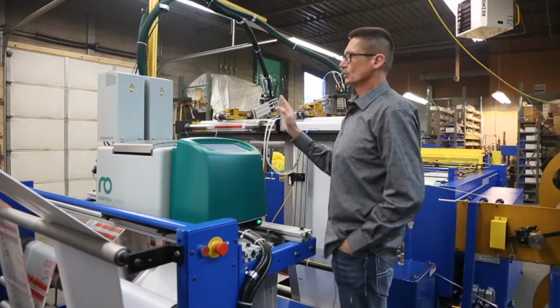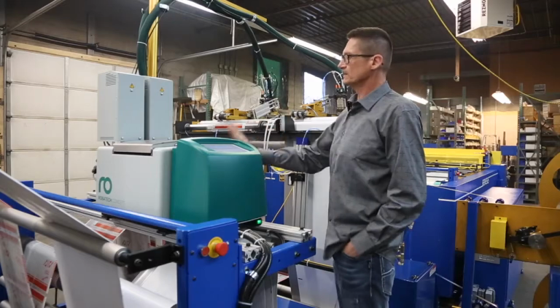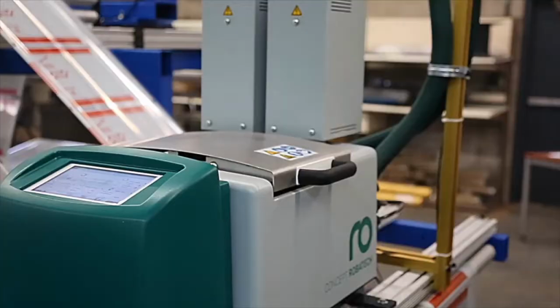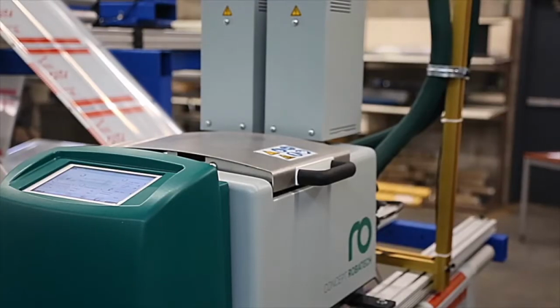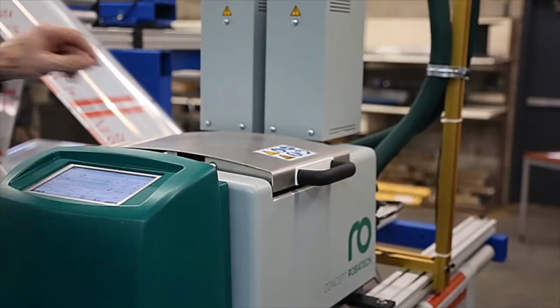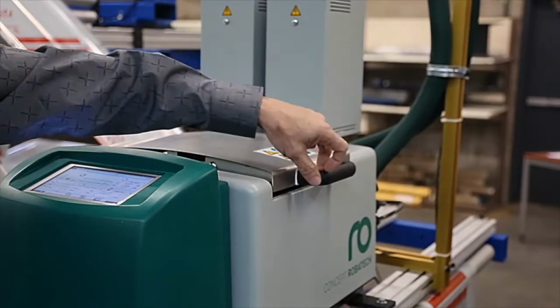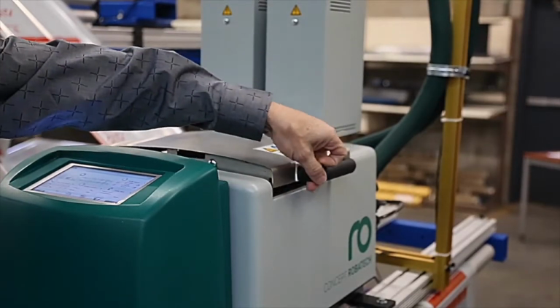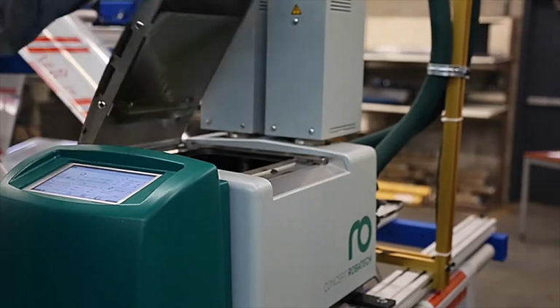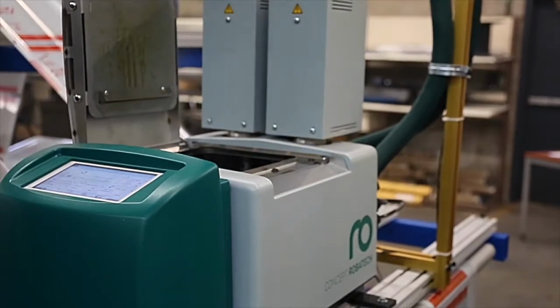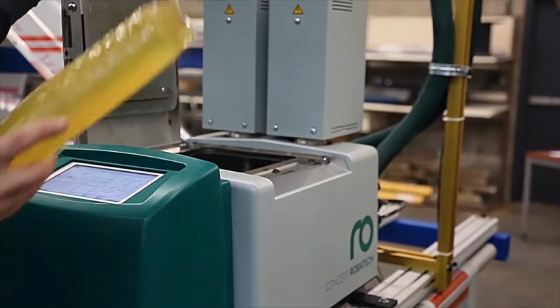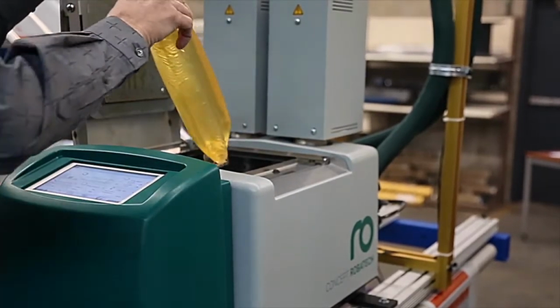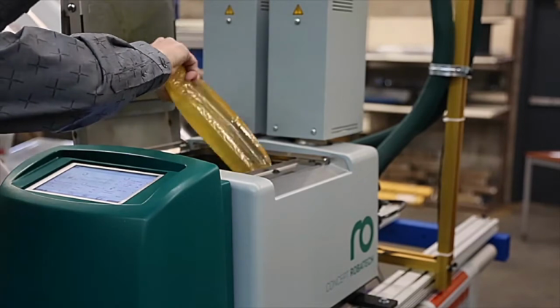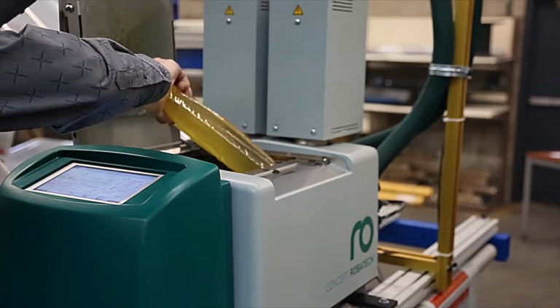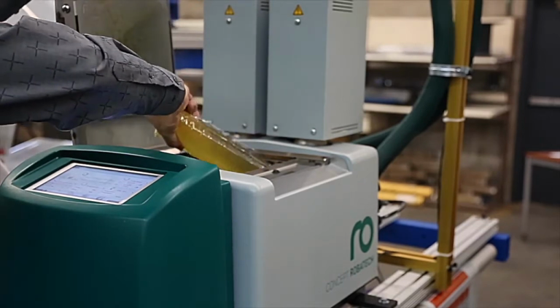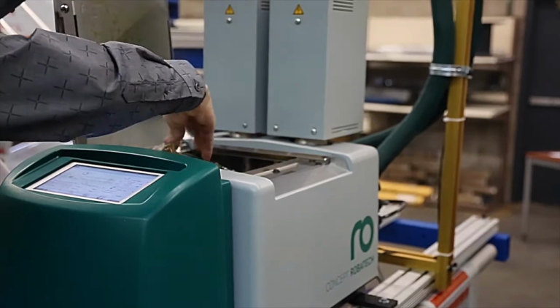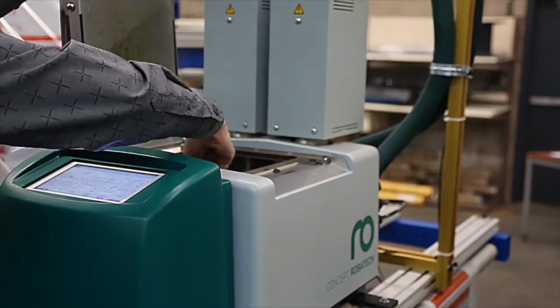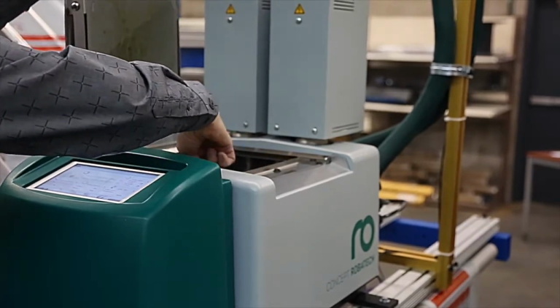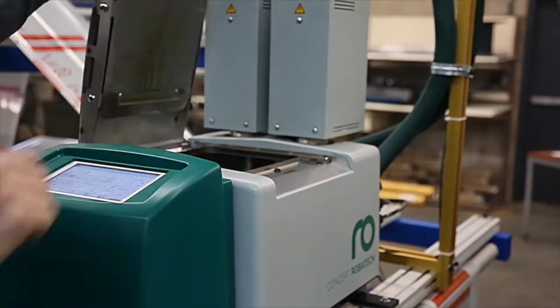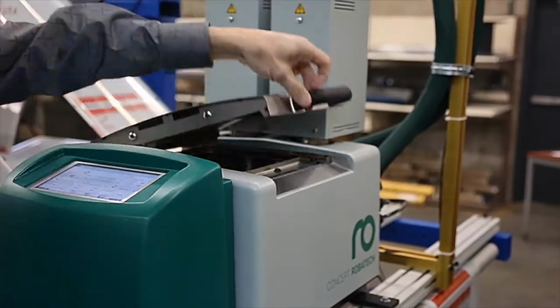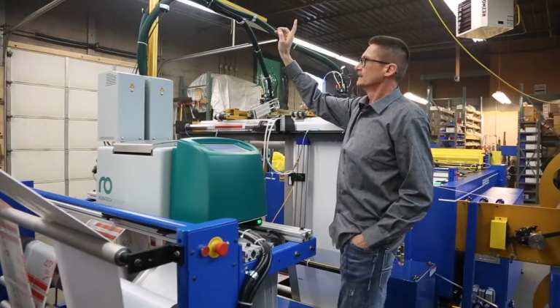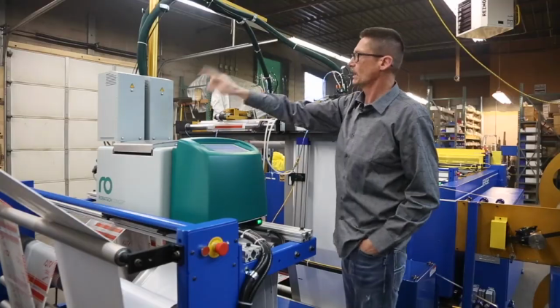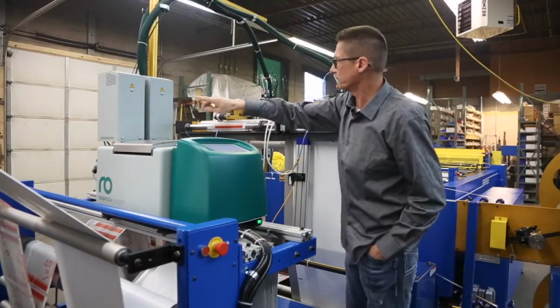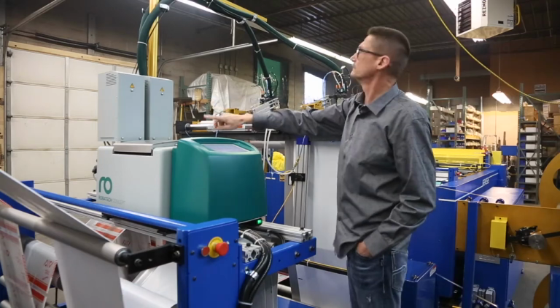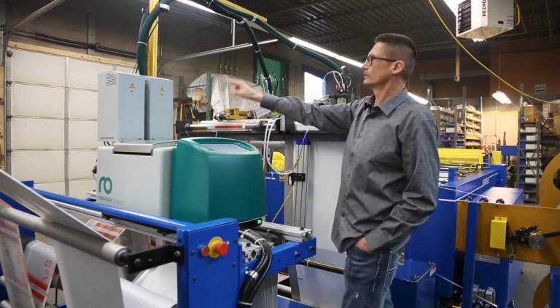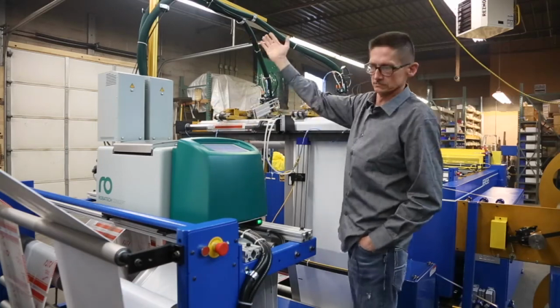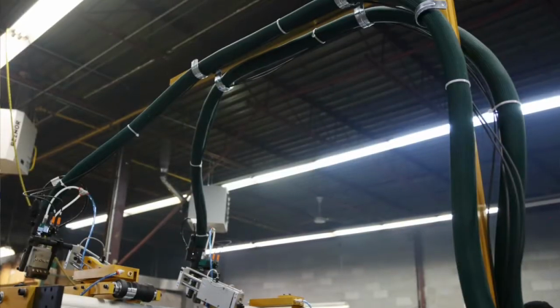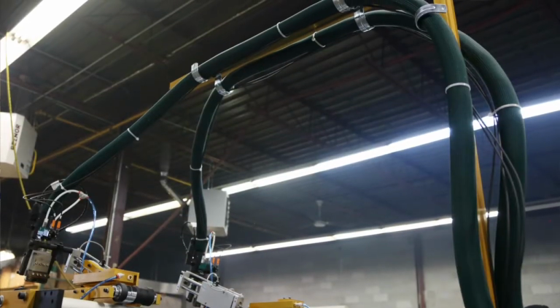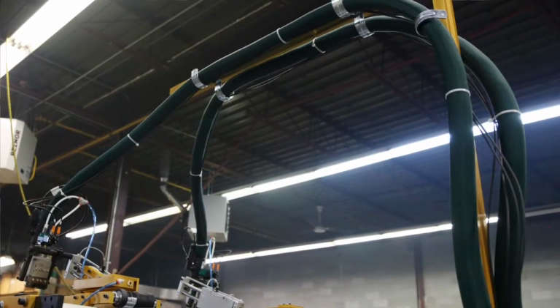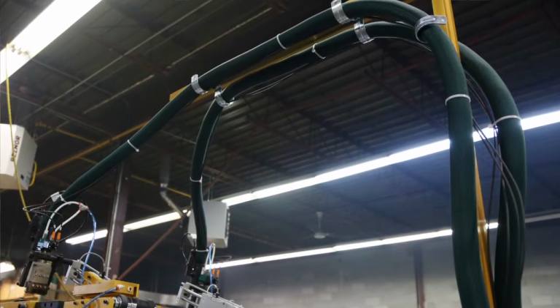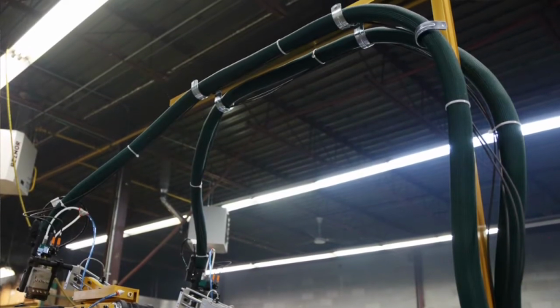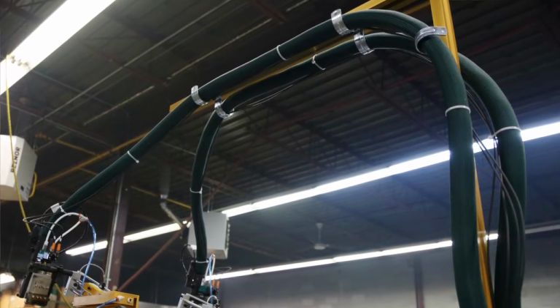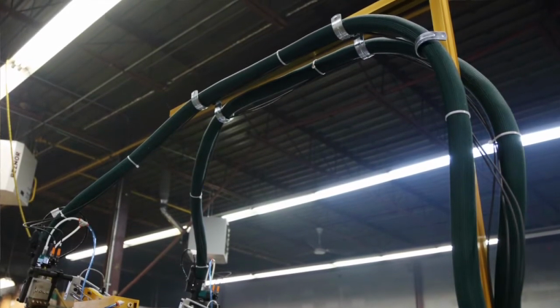In here we have our glue tank where we put packets of glue in. The system will melt the glue, get it at the right temperature. We have two pumps here, and the pumps are pumping material at extremely high pressures over to the actuators.